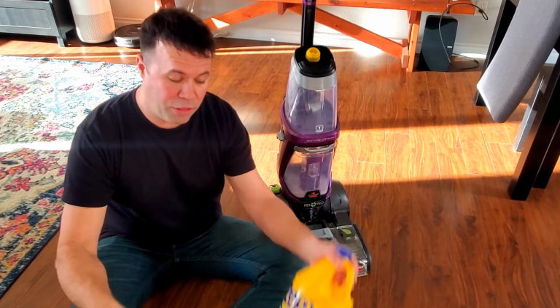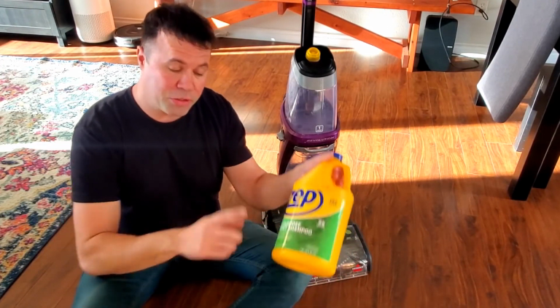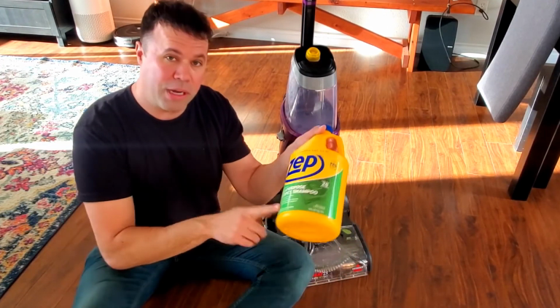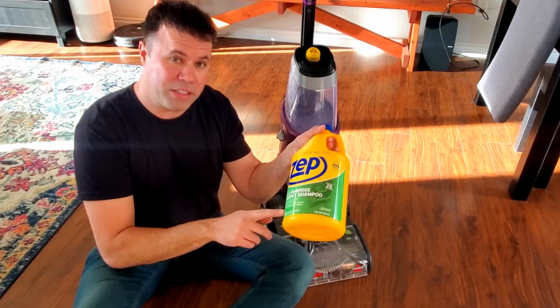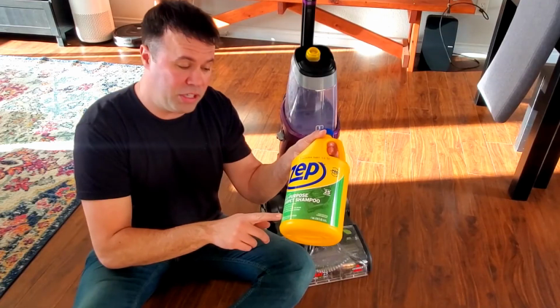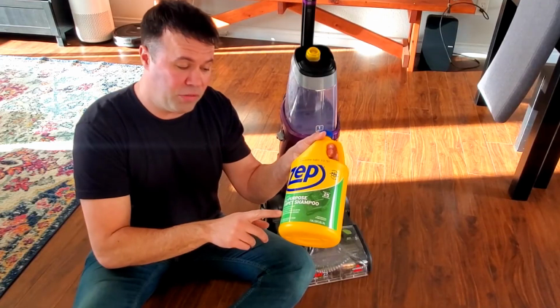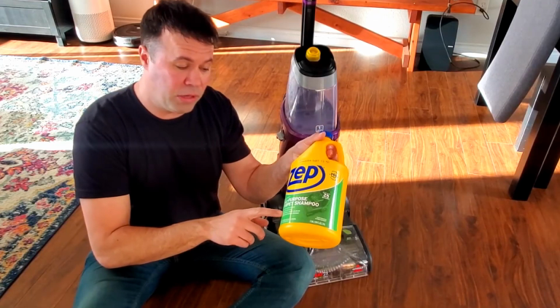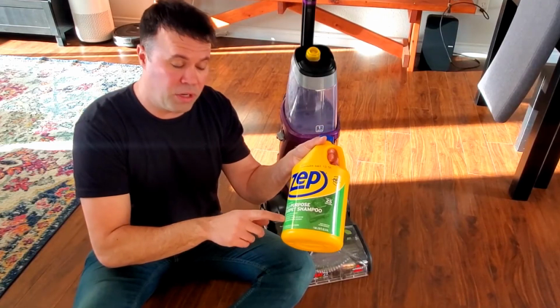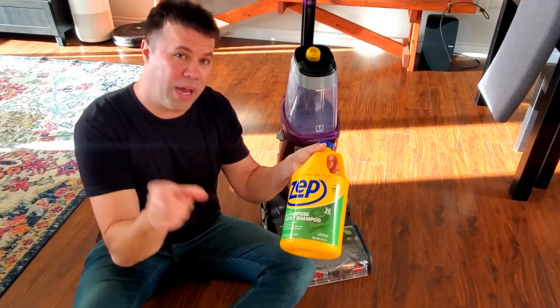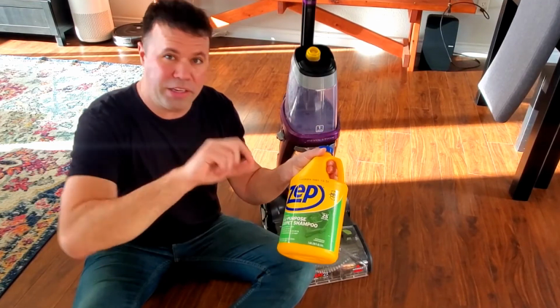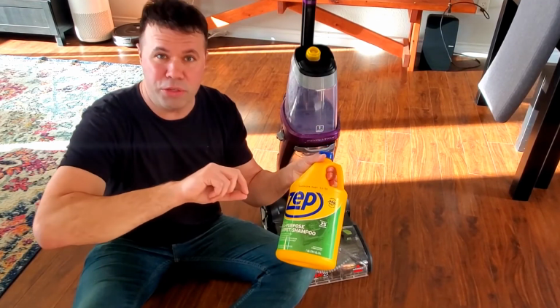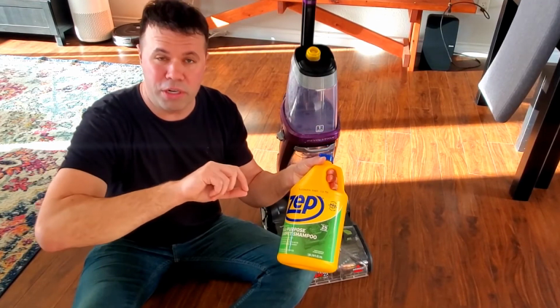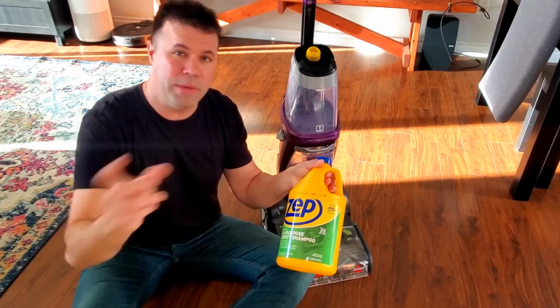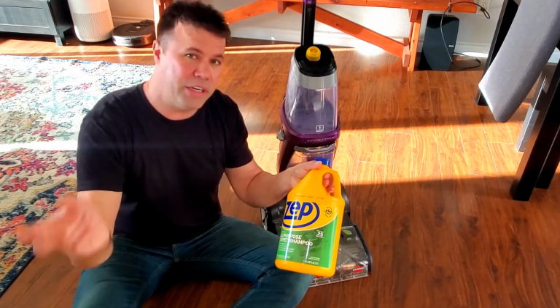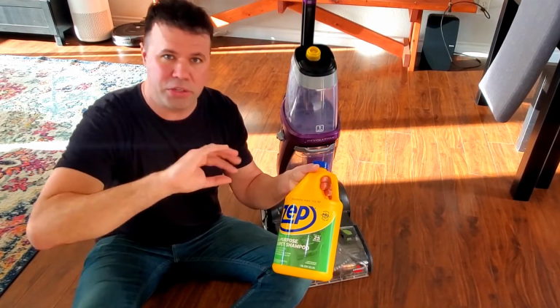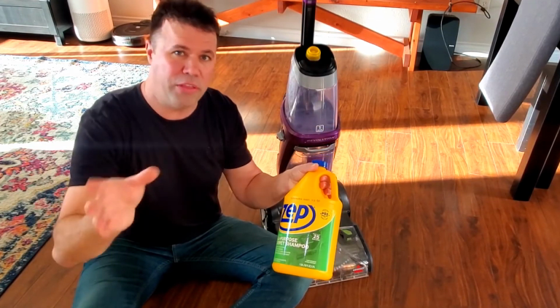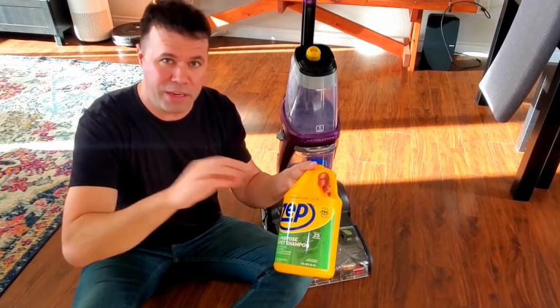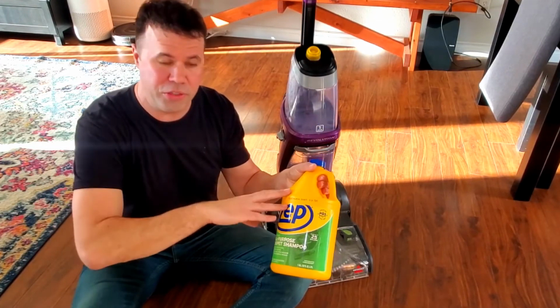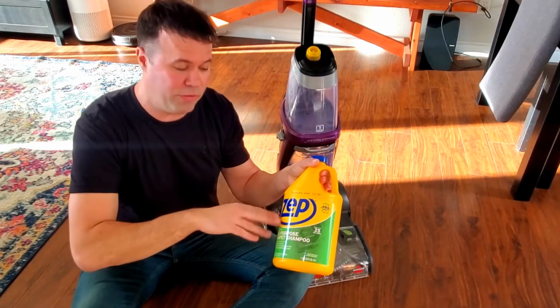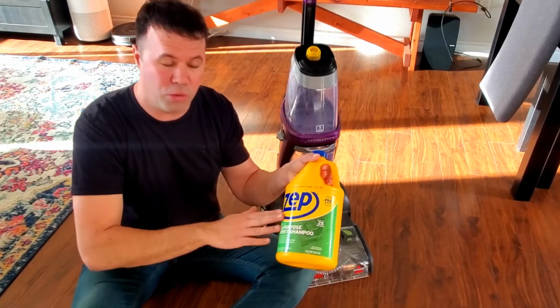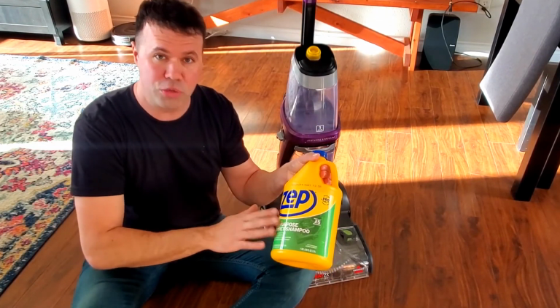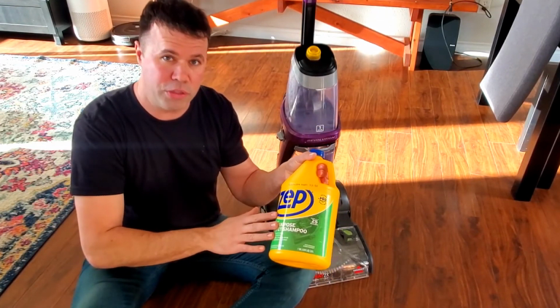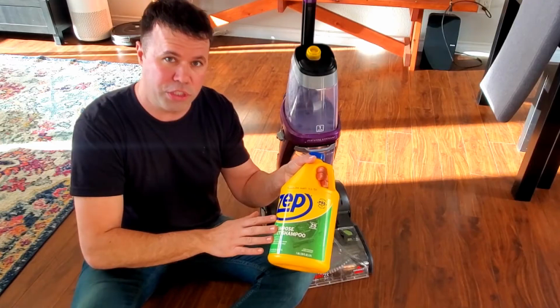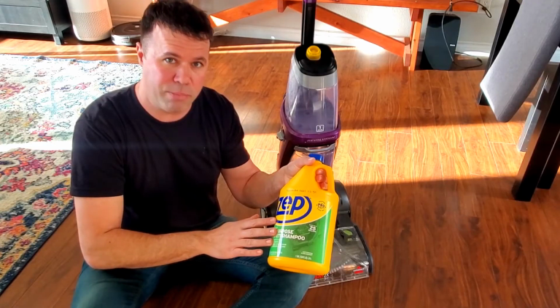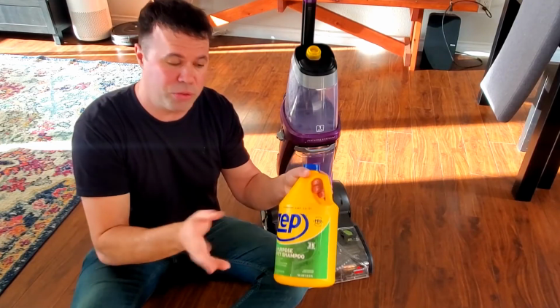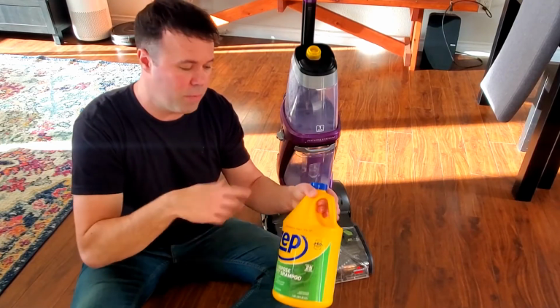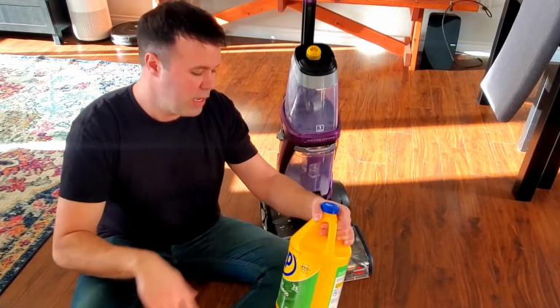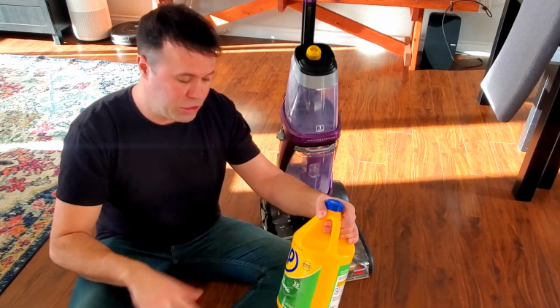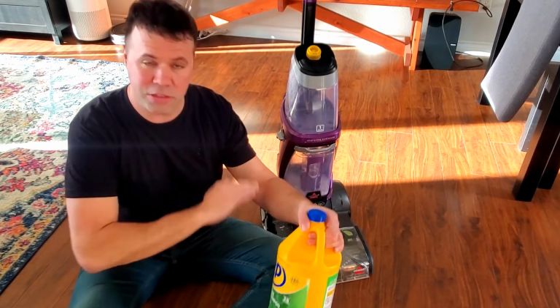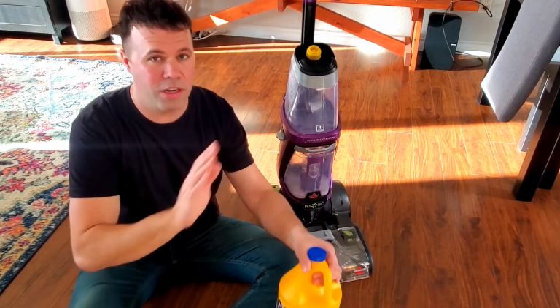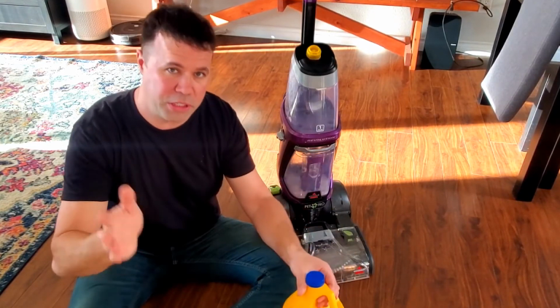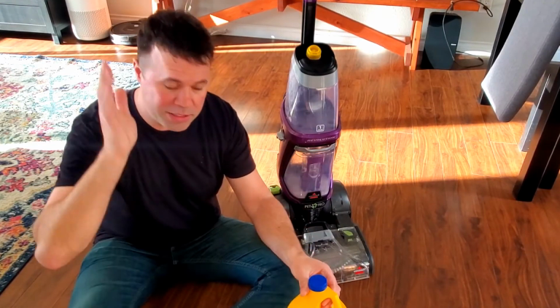Another thing that's cool about this is you can also add urine eliminators or anything else to it if you don't just want to use the shampoo. So it's gentle on all machines.